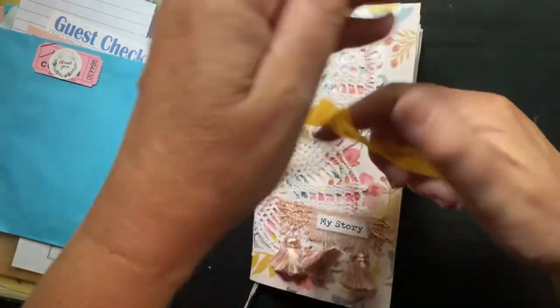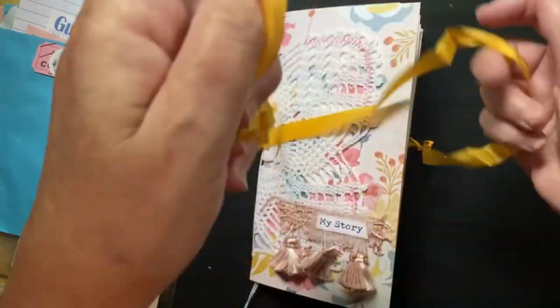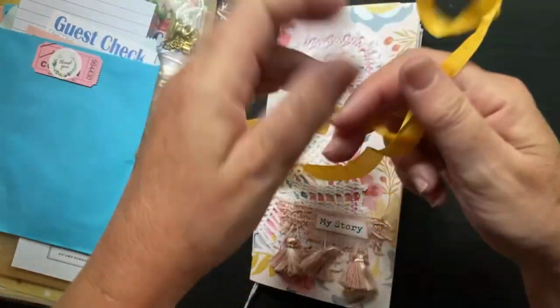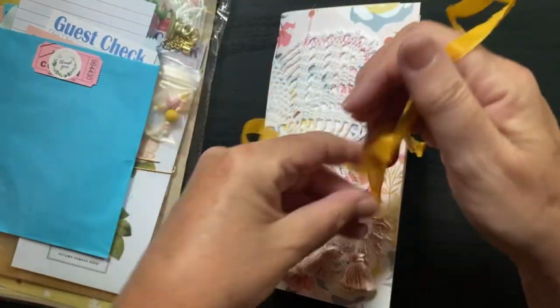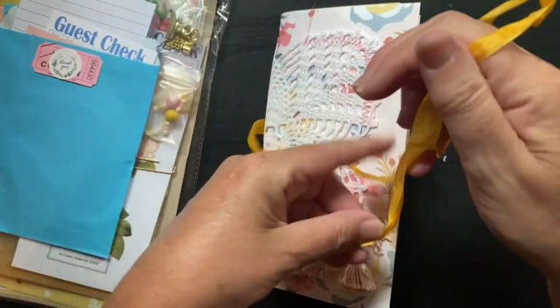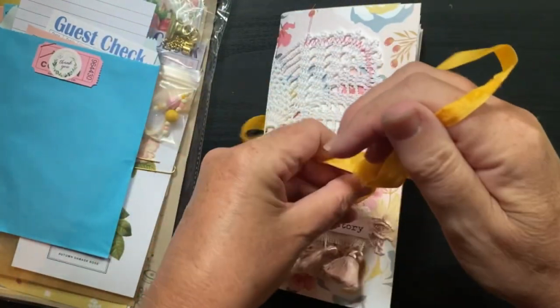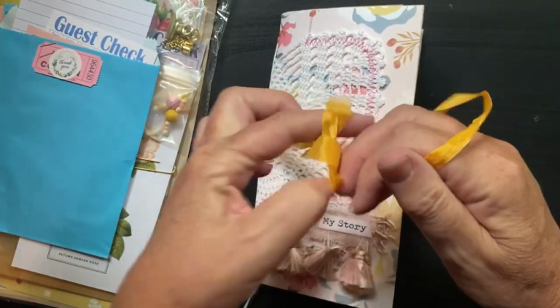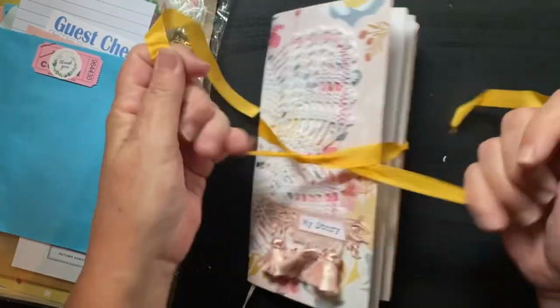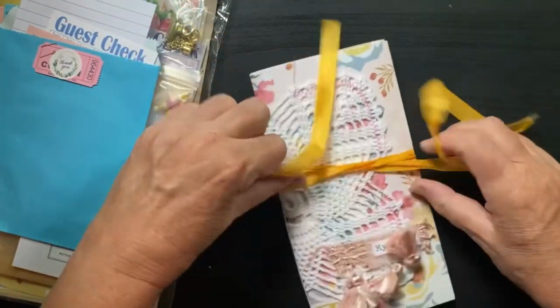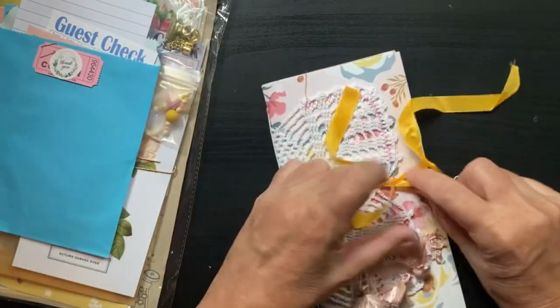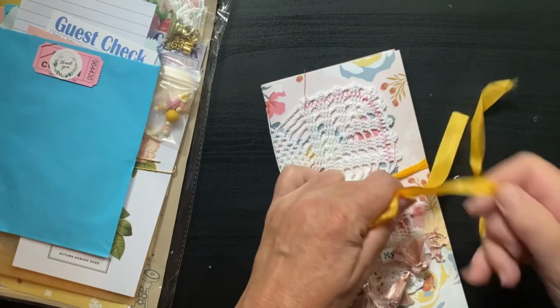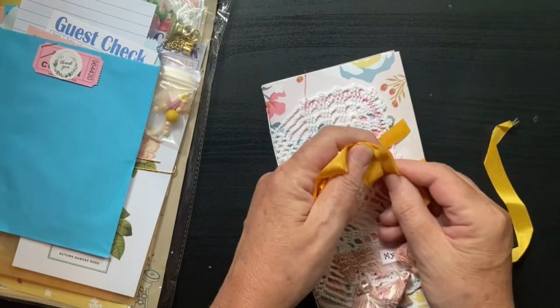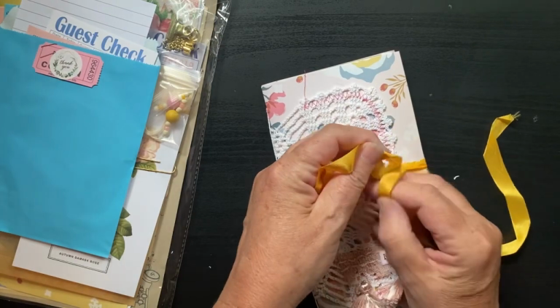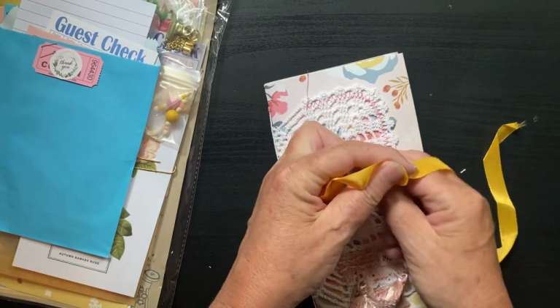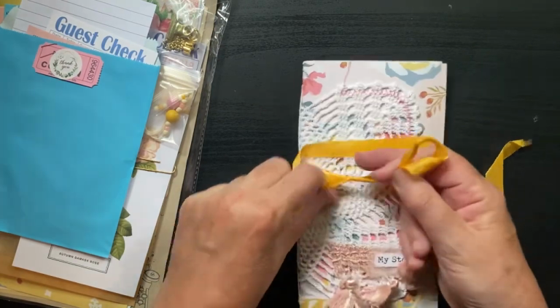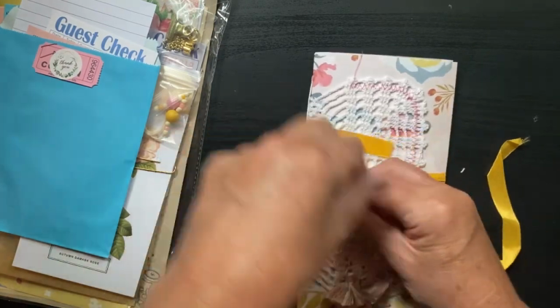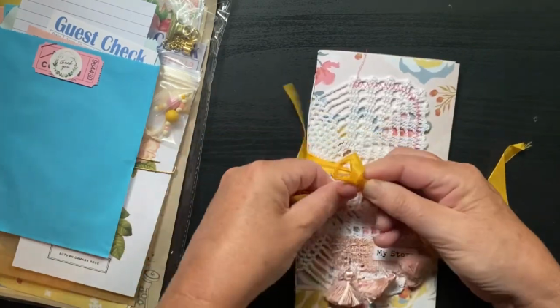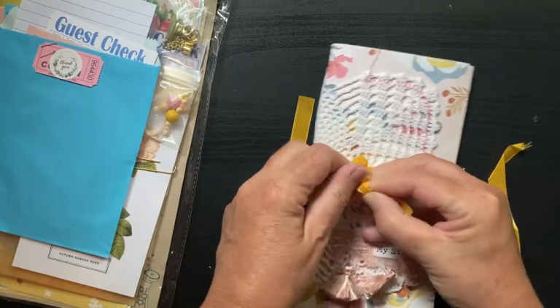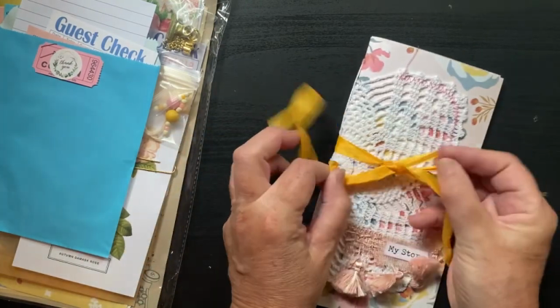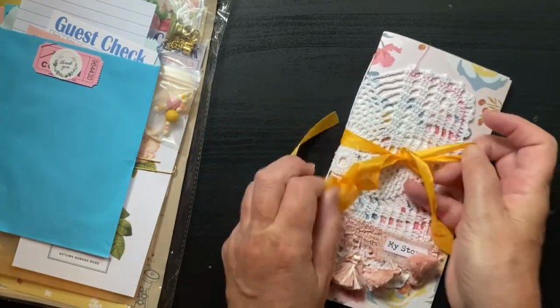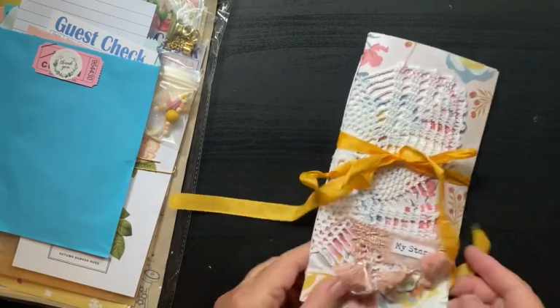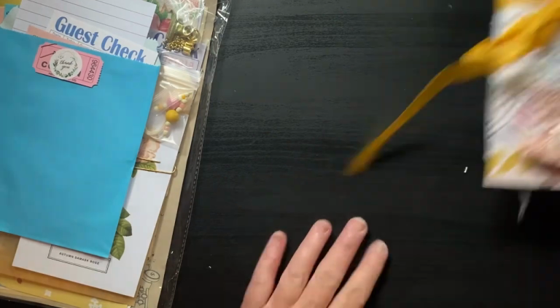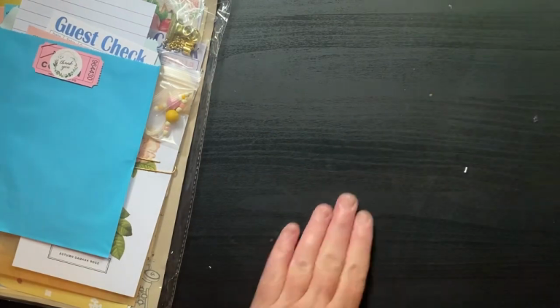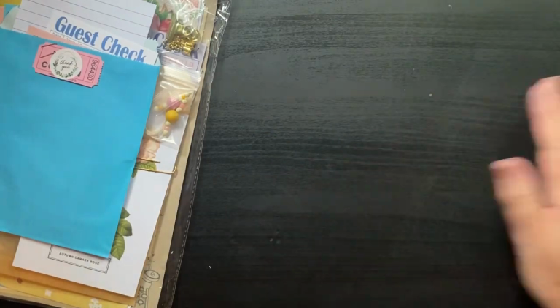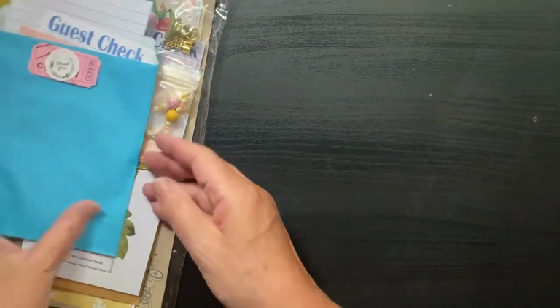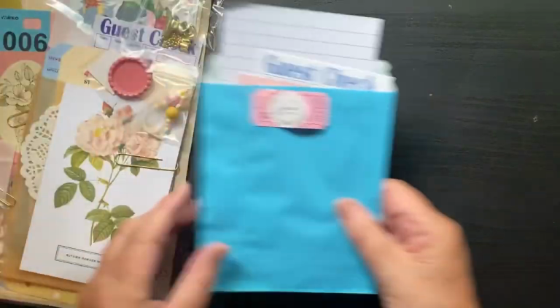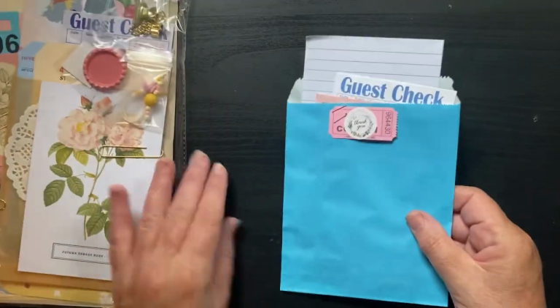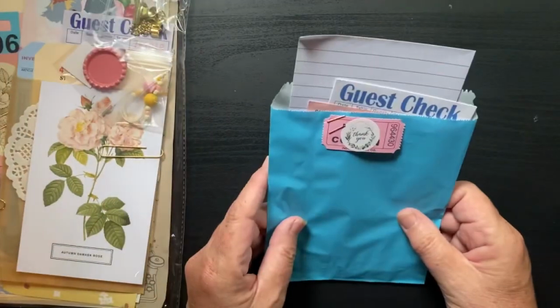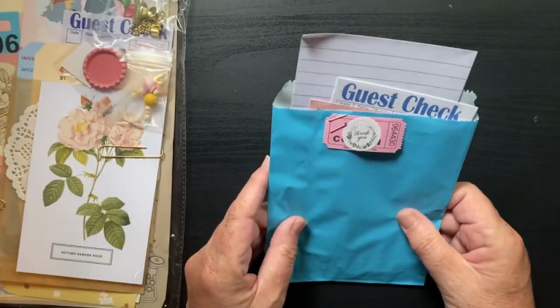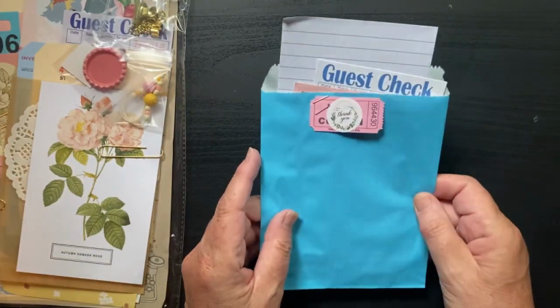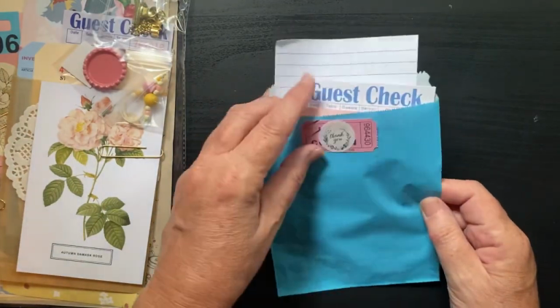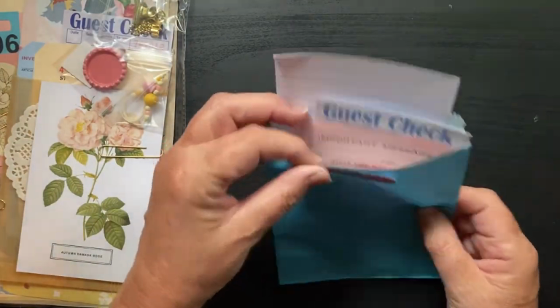I make things similar but I thought it would just be fun to purchase a kit — to decorate and not make the journal myself, and see how somebody else does things. I always think that's fun. And then we have this cute little ephemera pack.